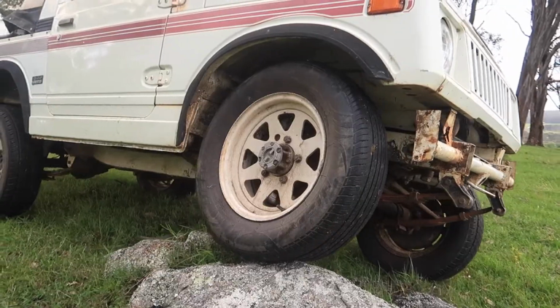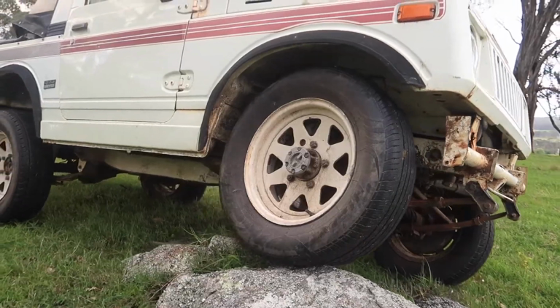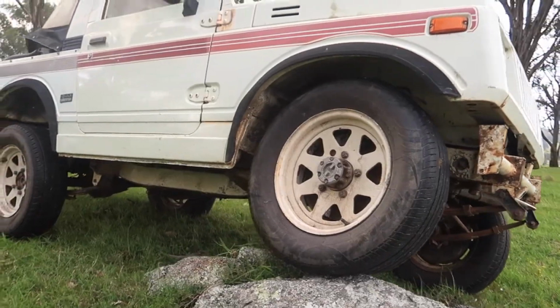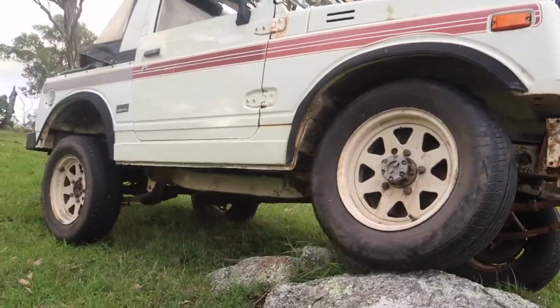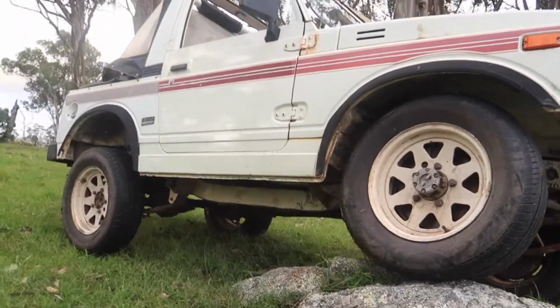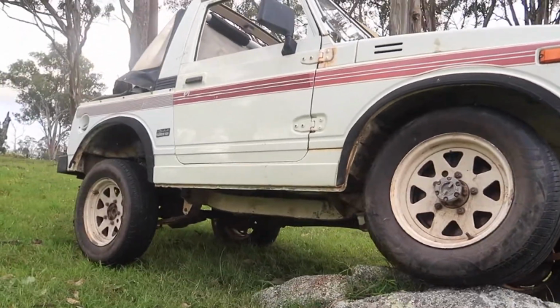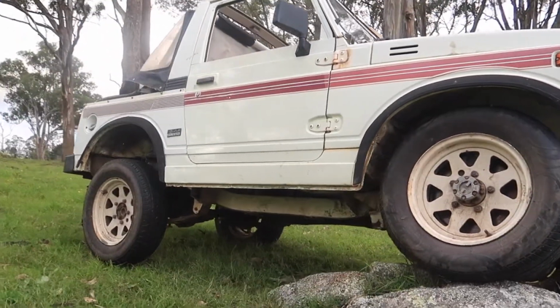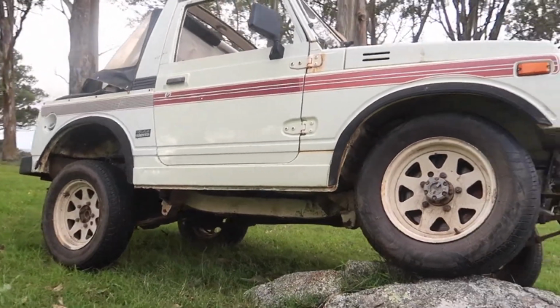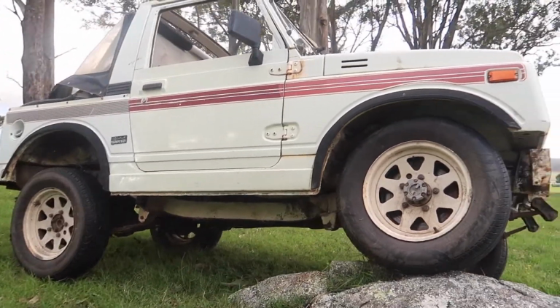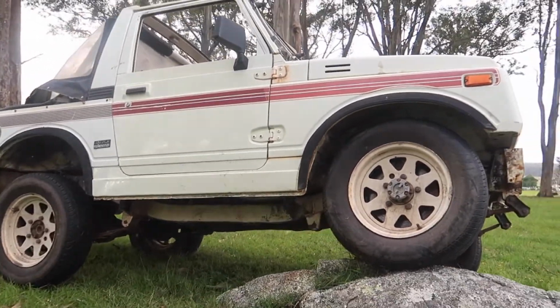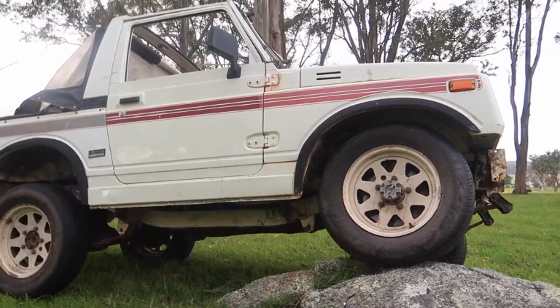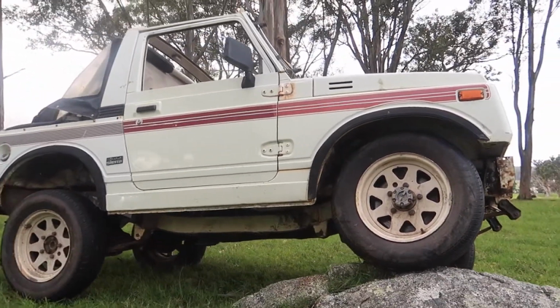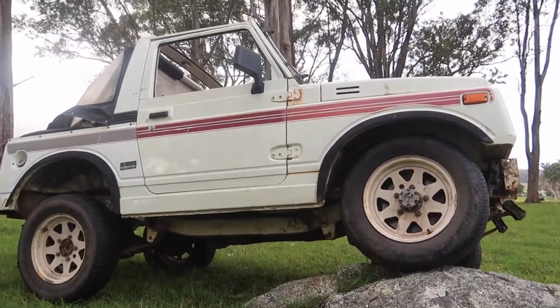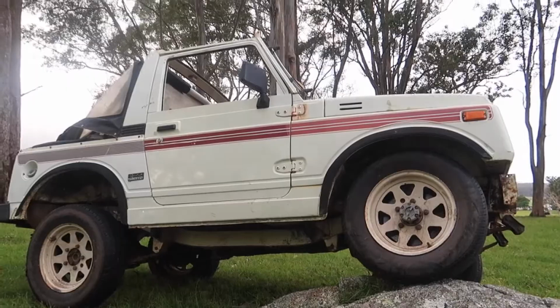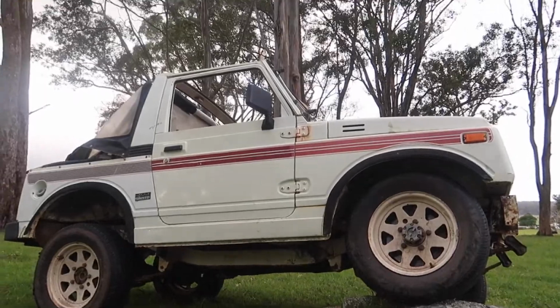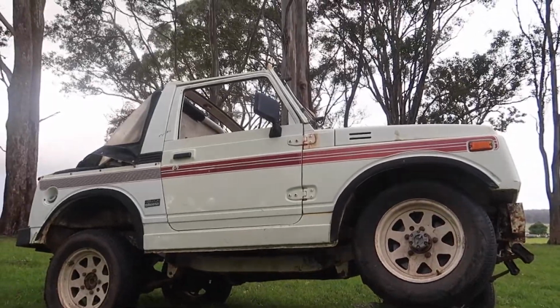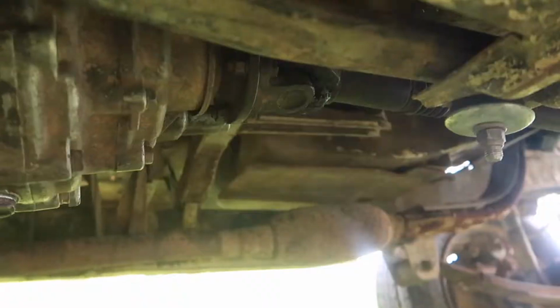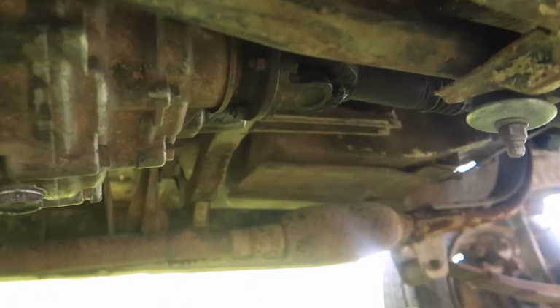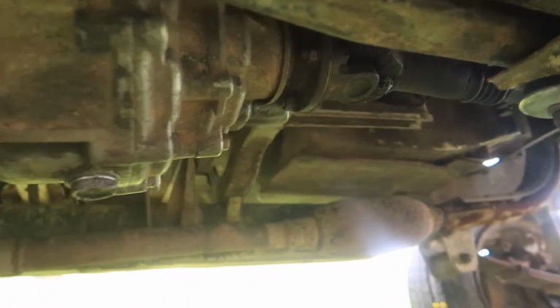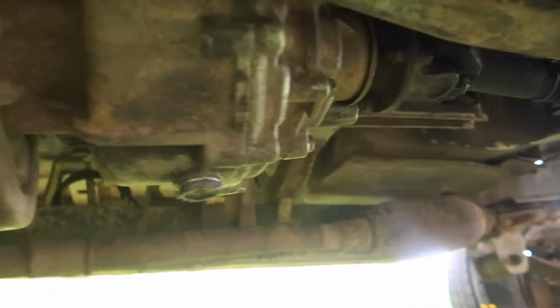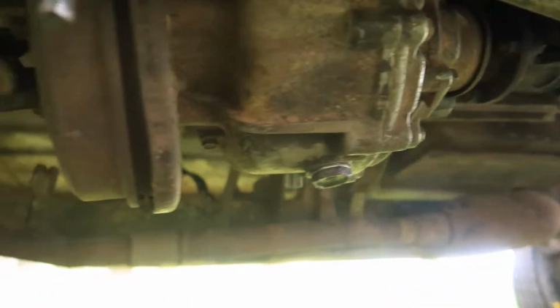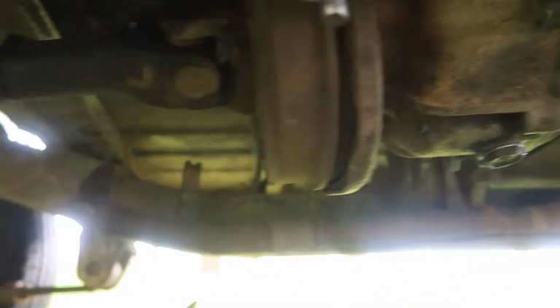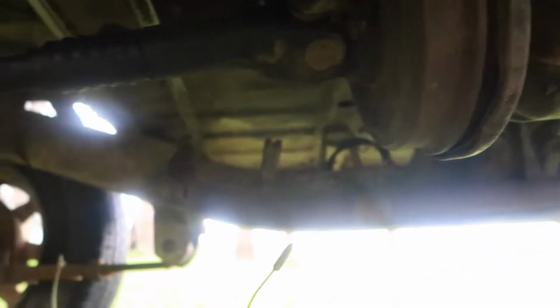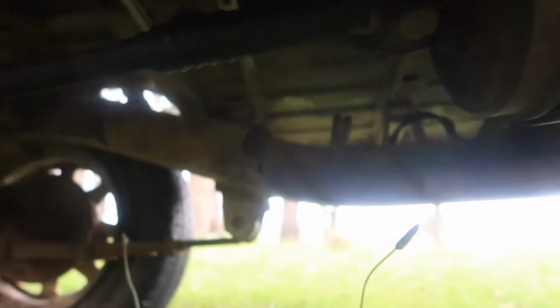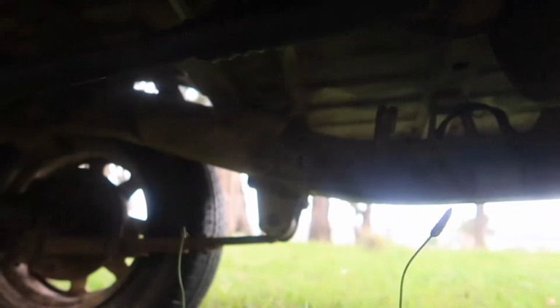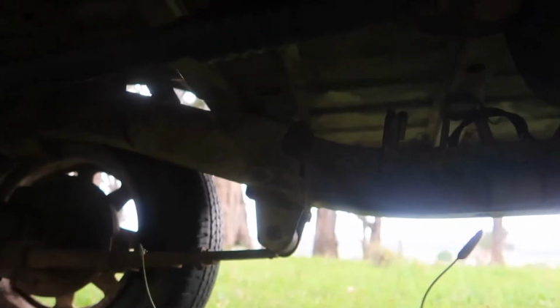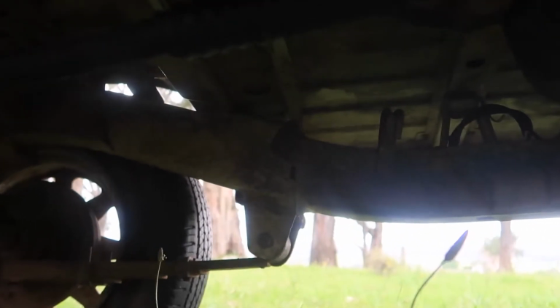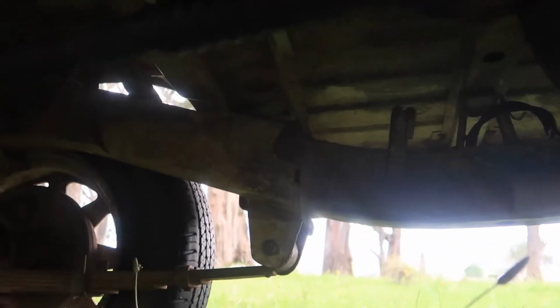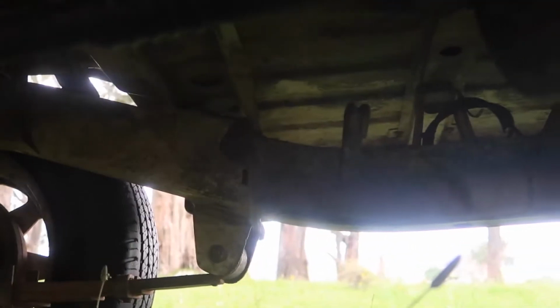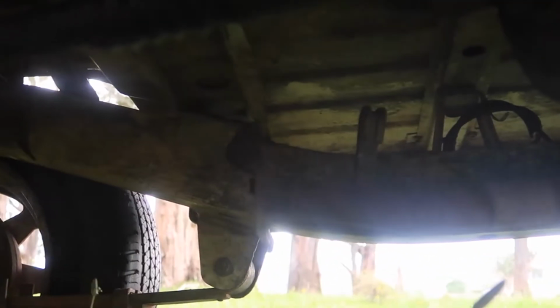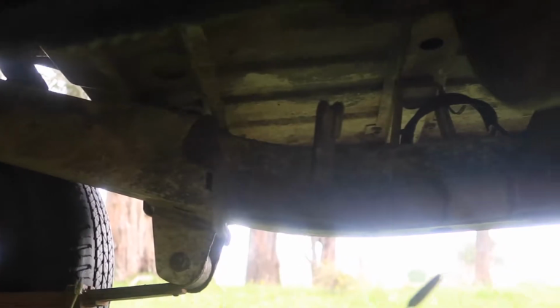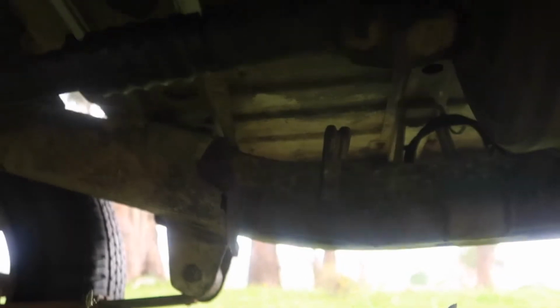We've got massive 37s on this girl. Doesn't look like it because she's sitting so high on the lift. Underneath we've got a mint exhaust that's fallen off, so we can hear that engine purr.